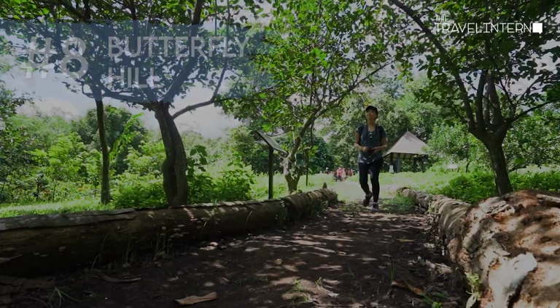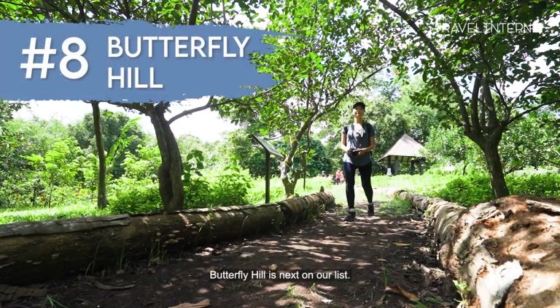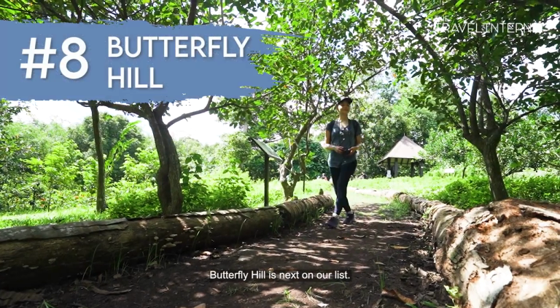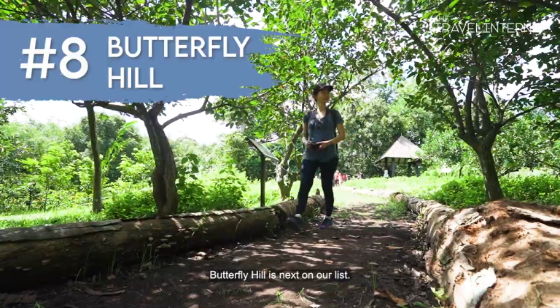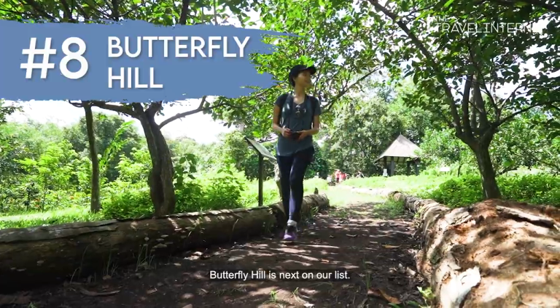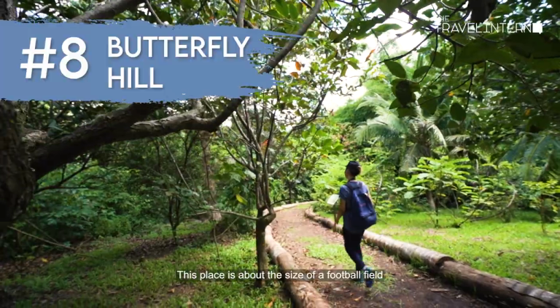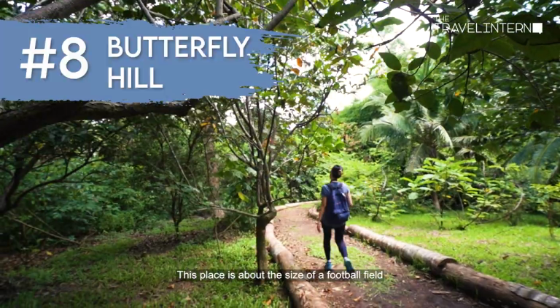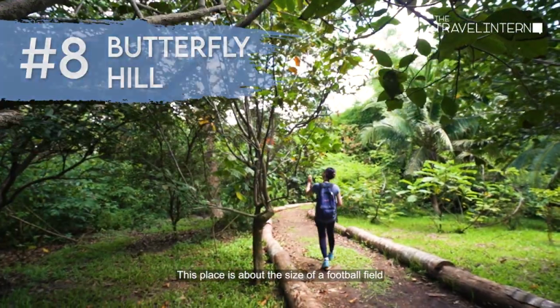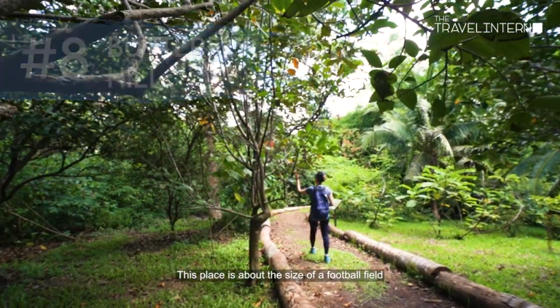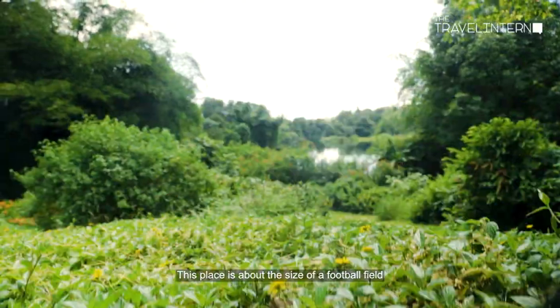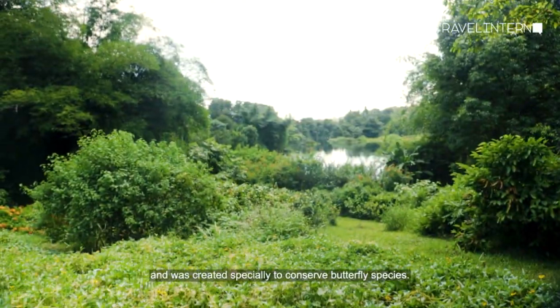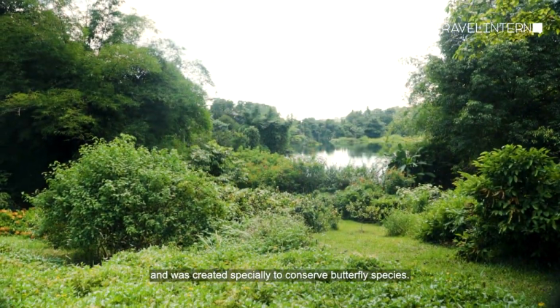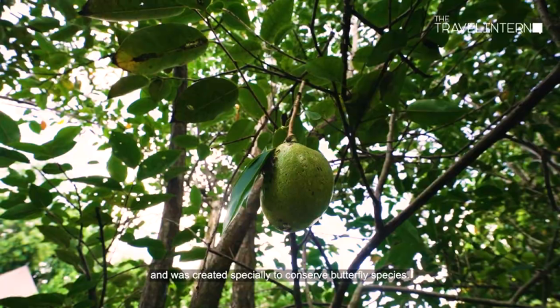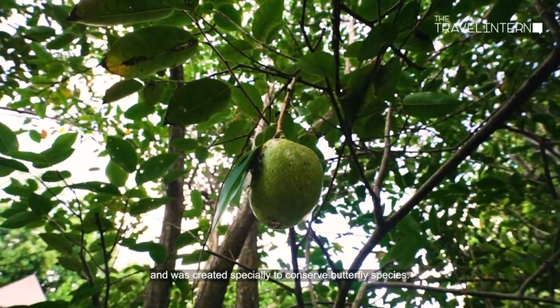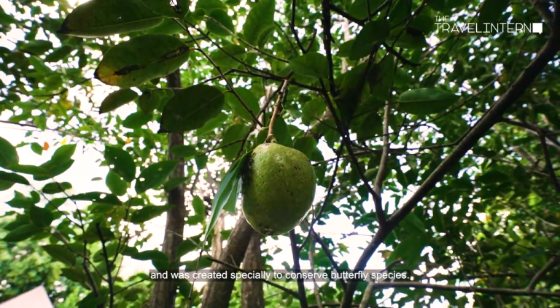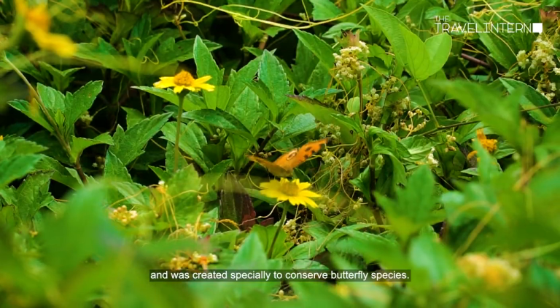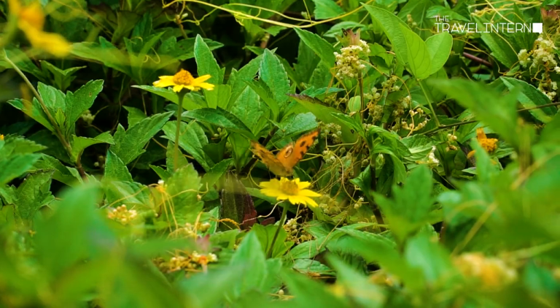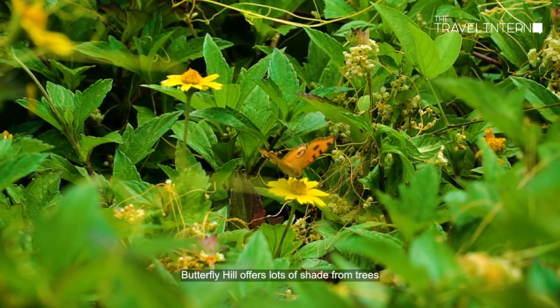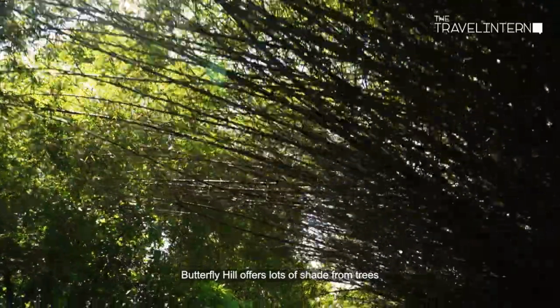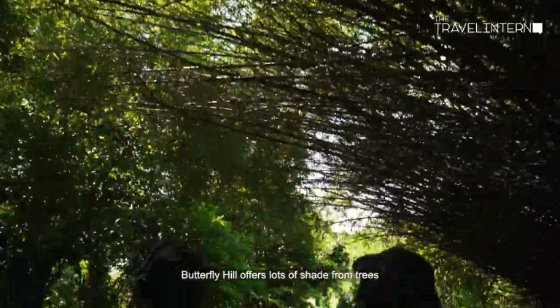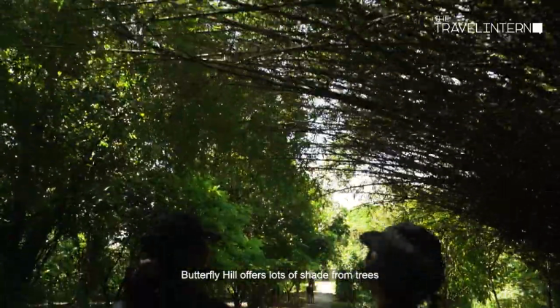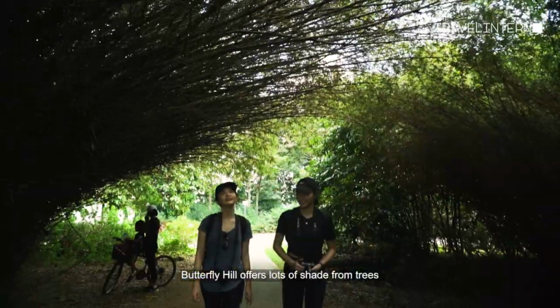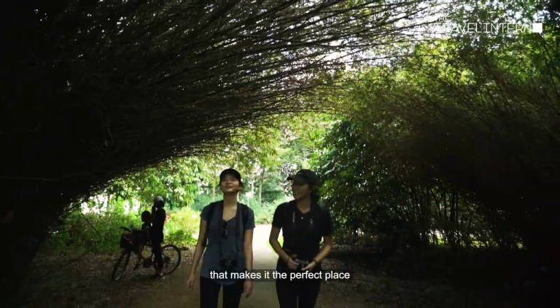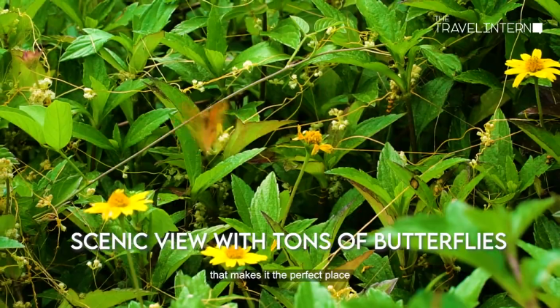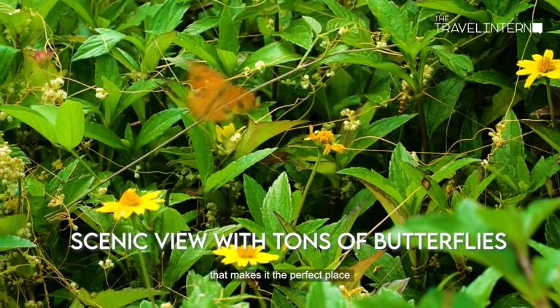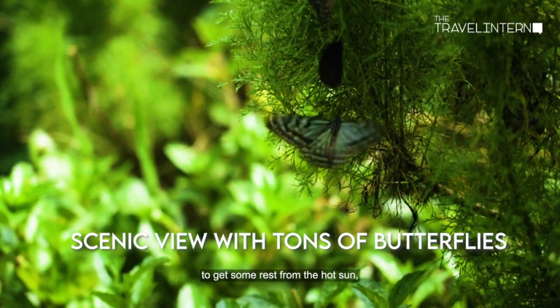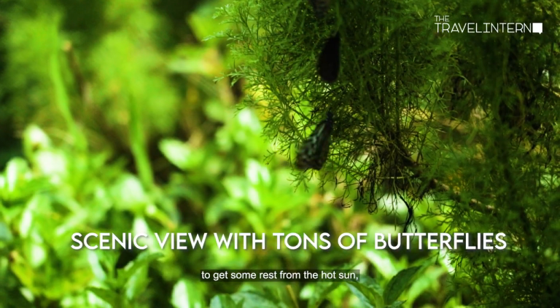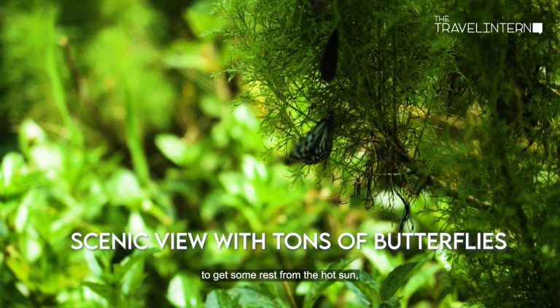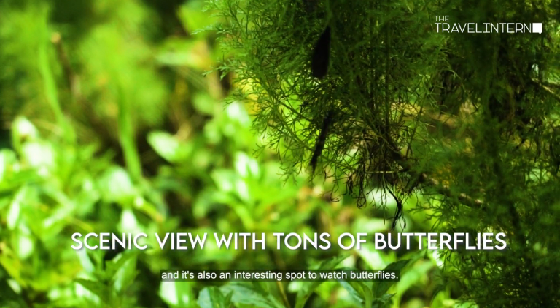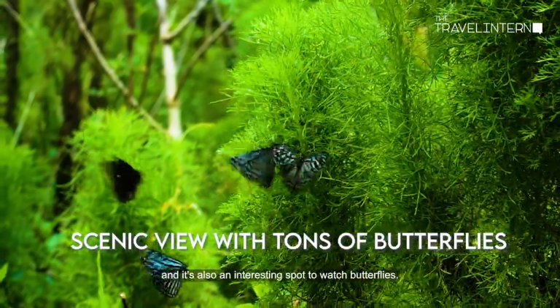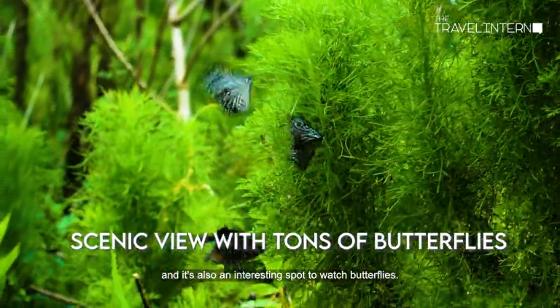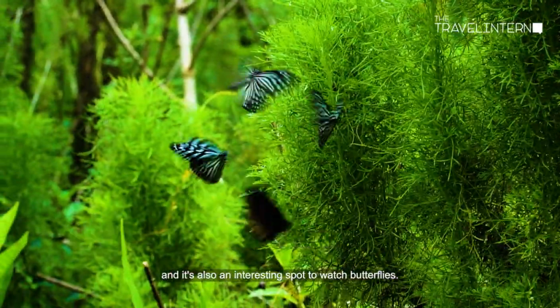Butterfly Hill is the next on our list. This place is about the size of a football field and was created specially to conserve butterfly species. Butterfly Hill offers lots of shade from trees, making it the perfect place to get some rest from the hot sun and an interesting spot to watch butterflies.